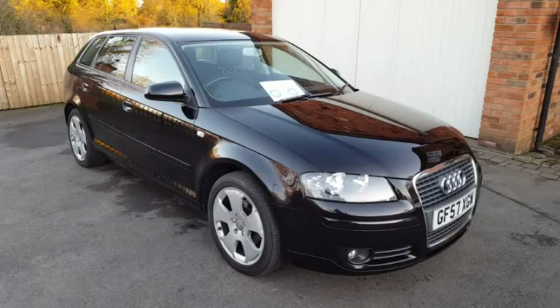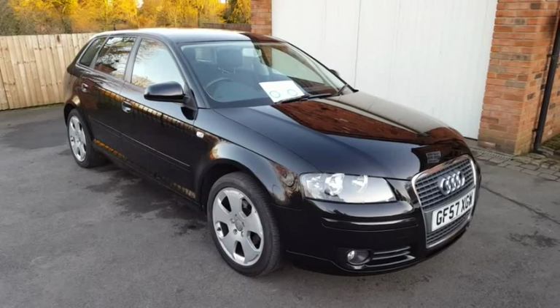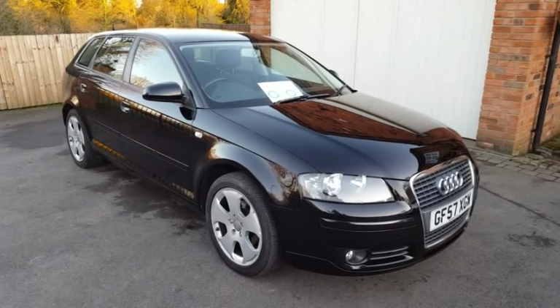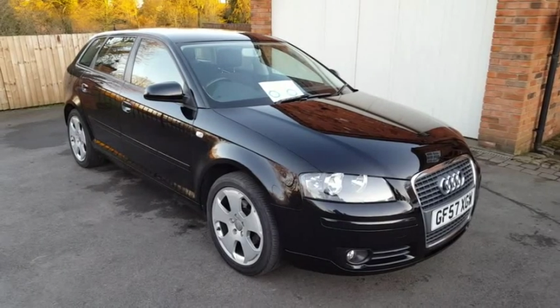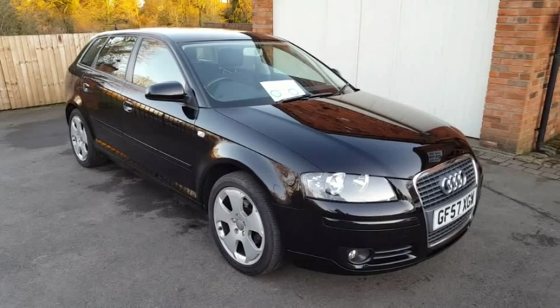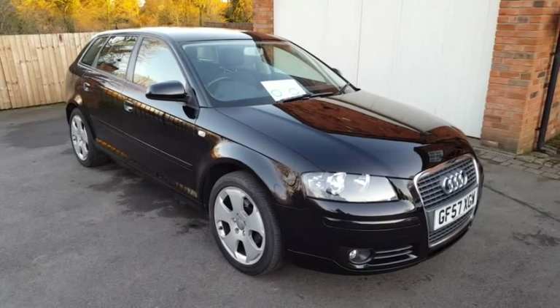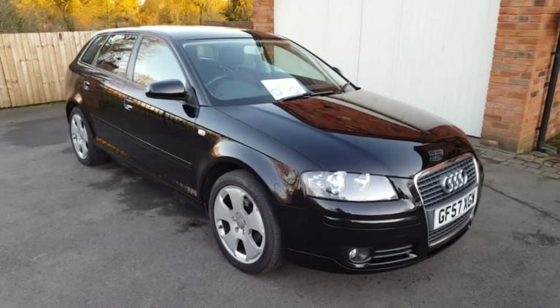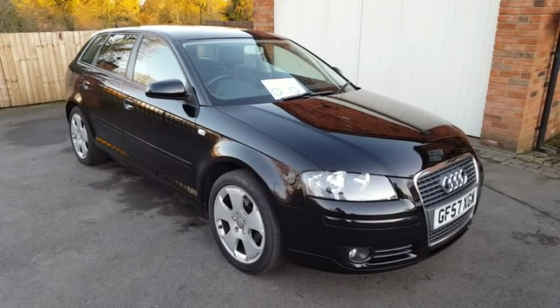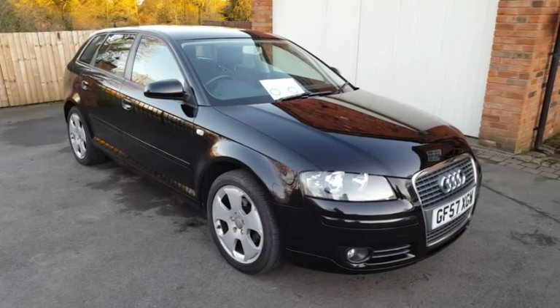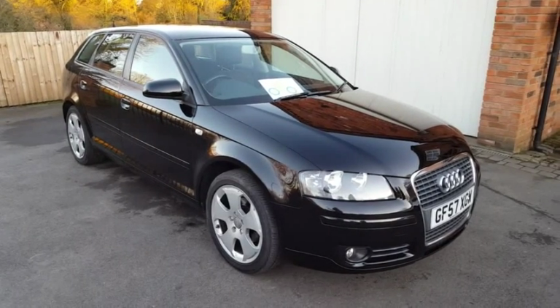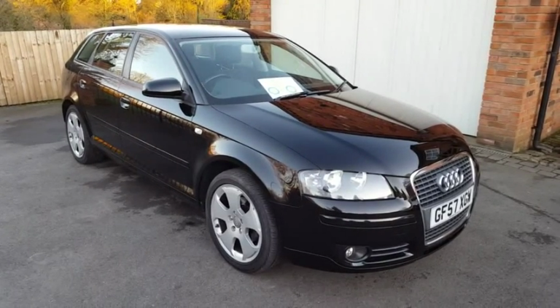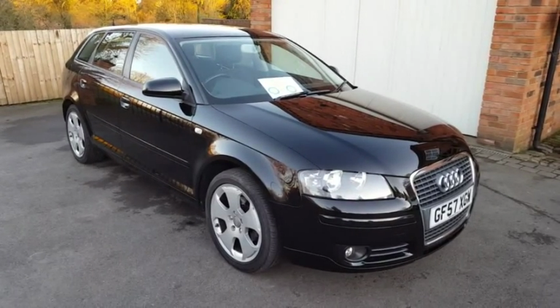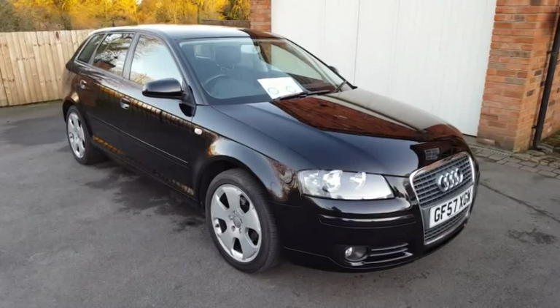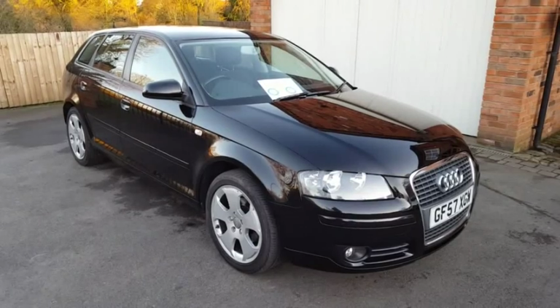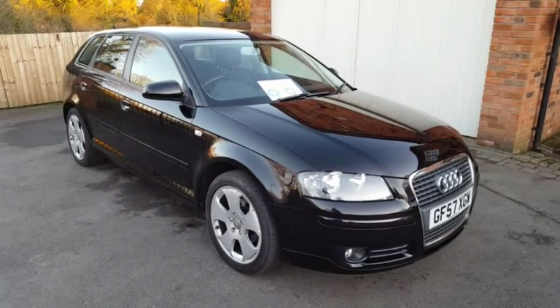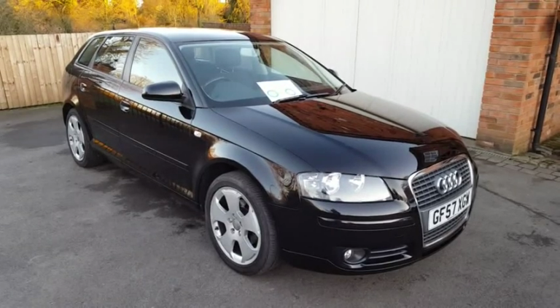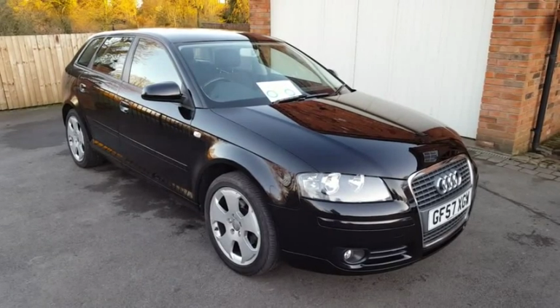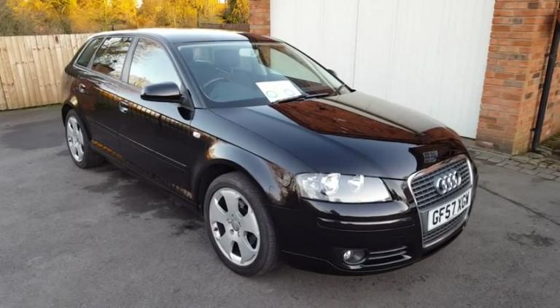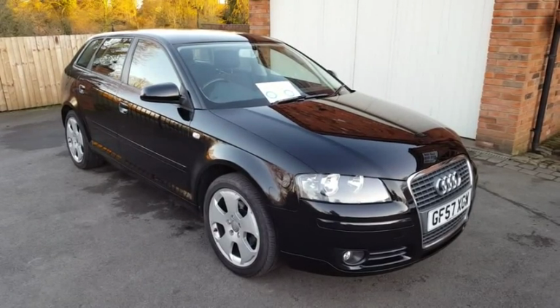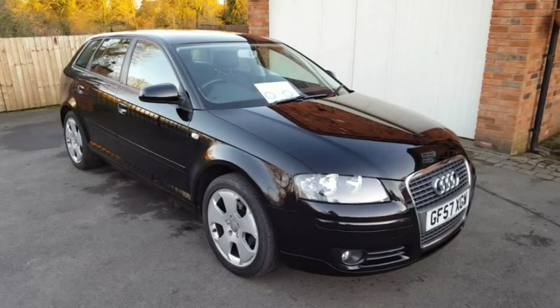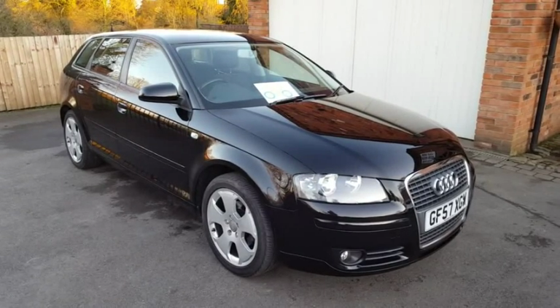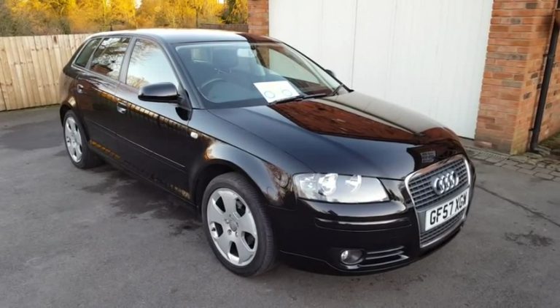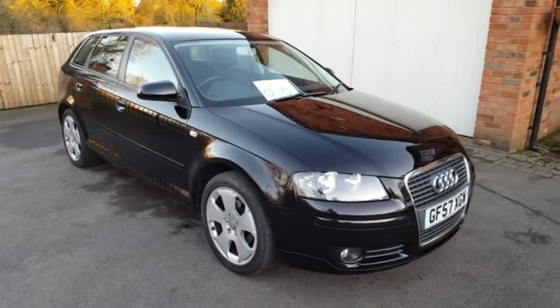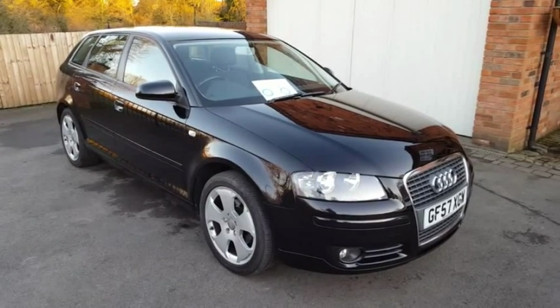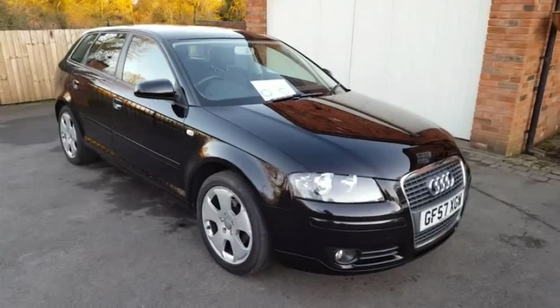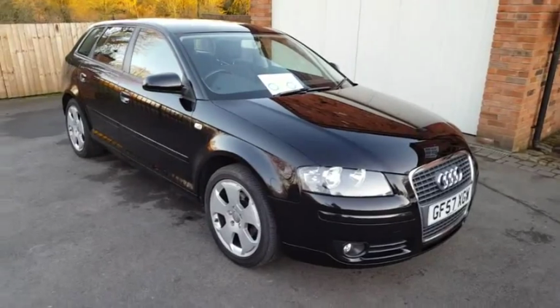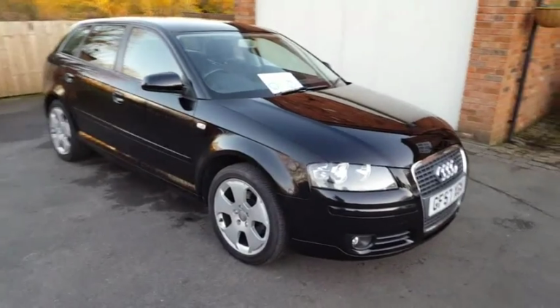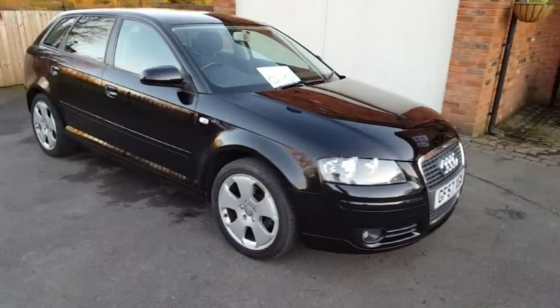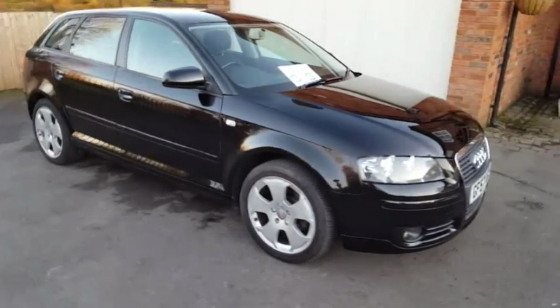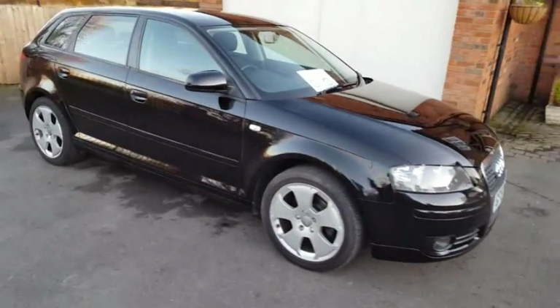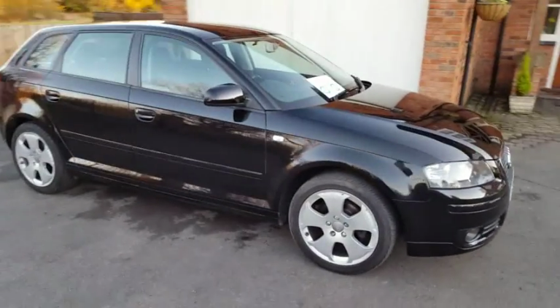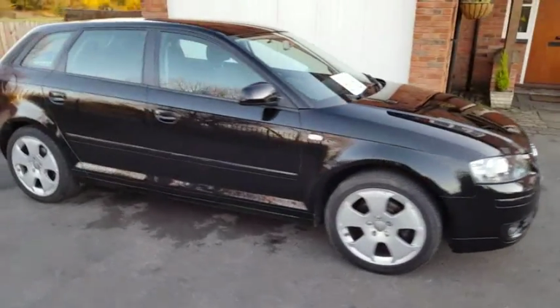Hi, this is Dan from Hi Auto. Thanks for taking the time out to watch our short video on this Audi A3 1.9 TDI Sport 5-door Sportback model.